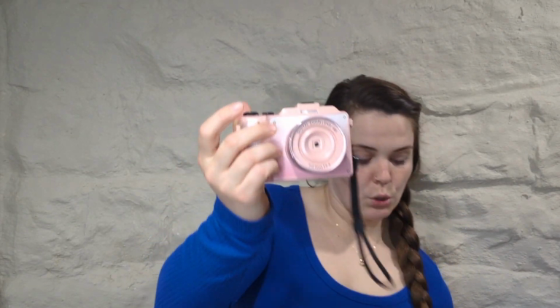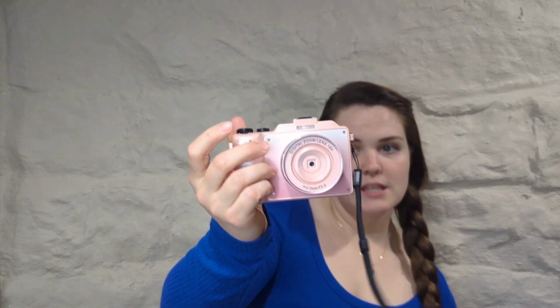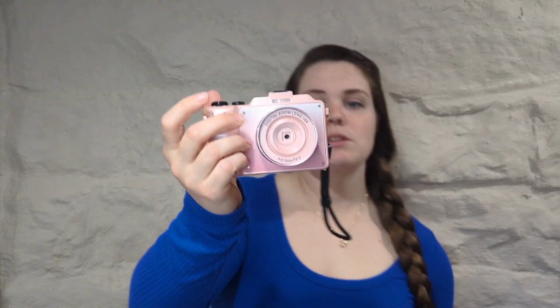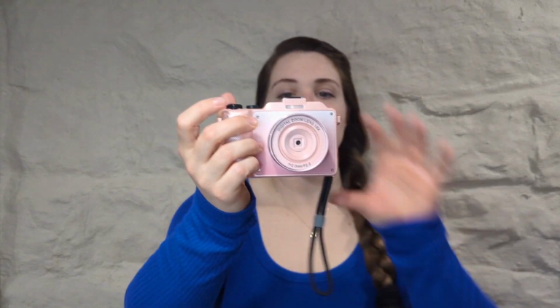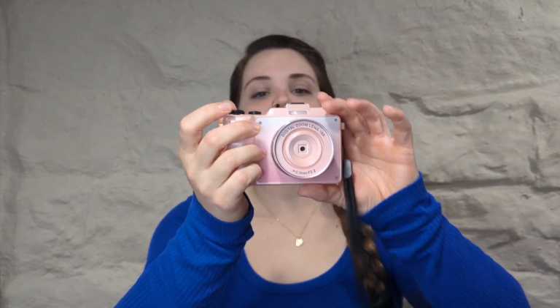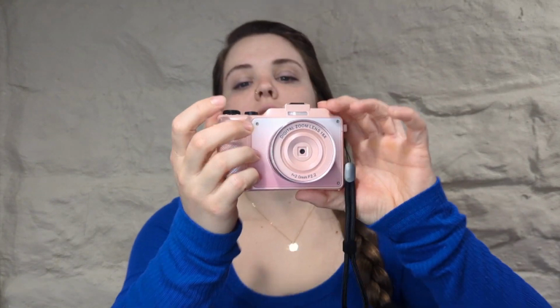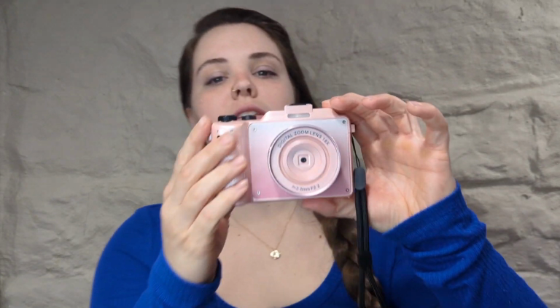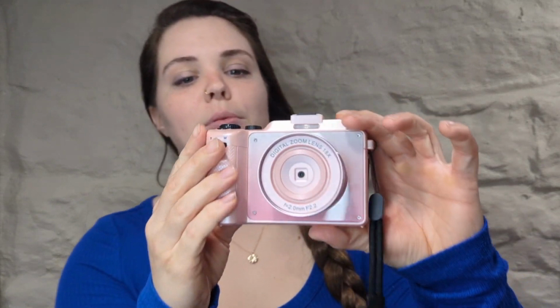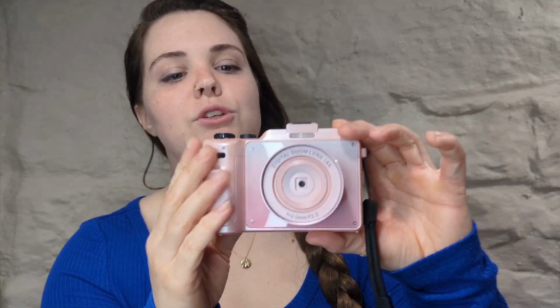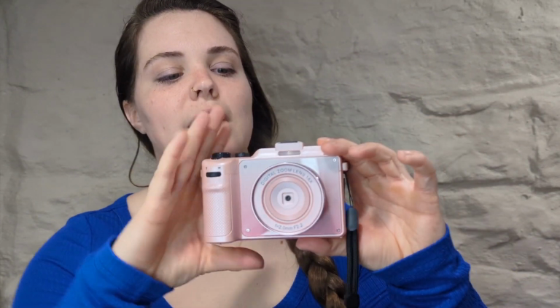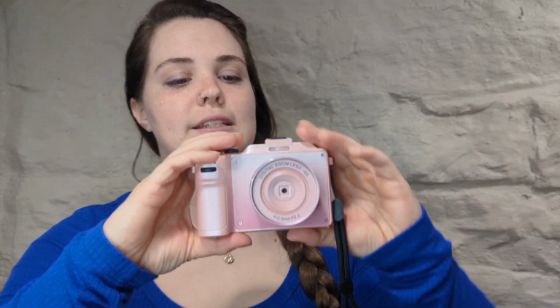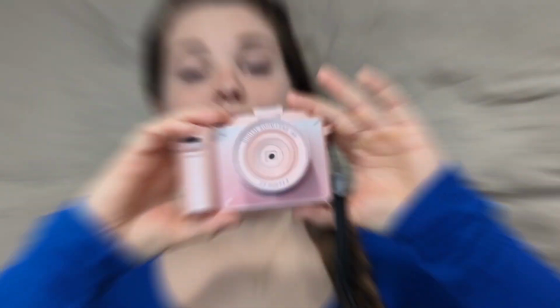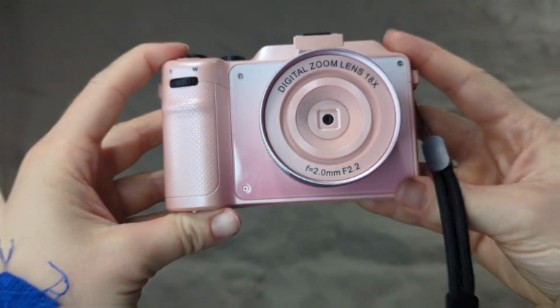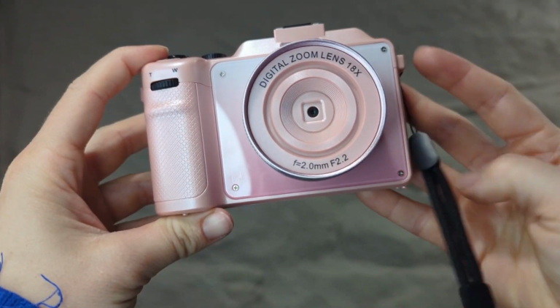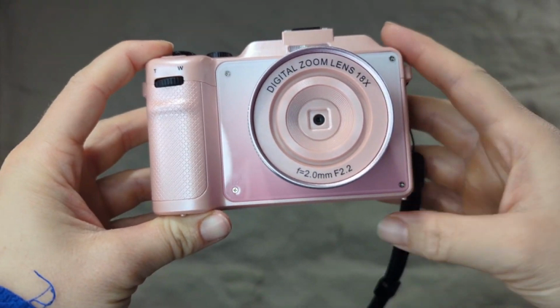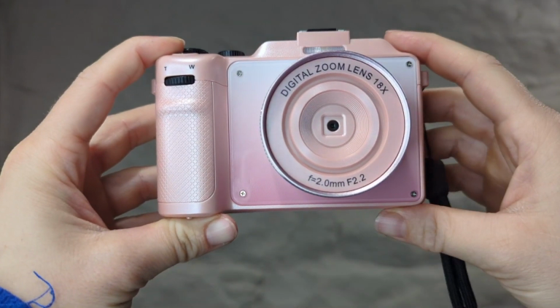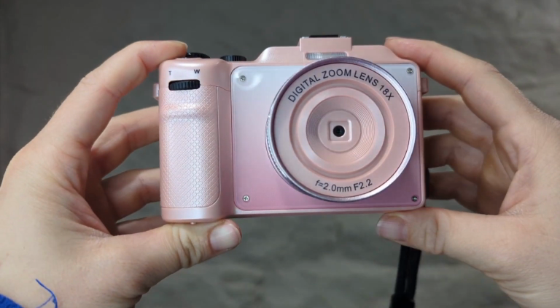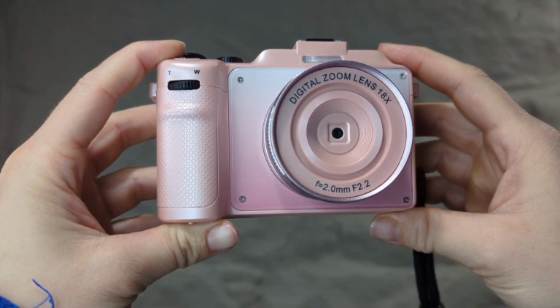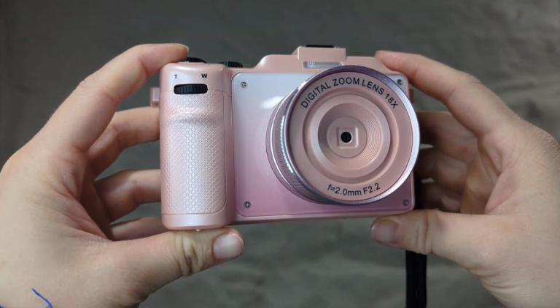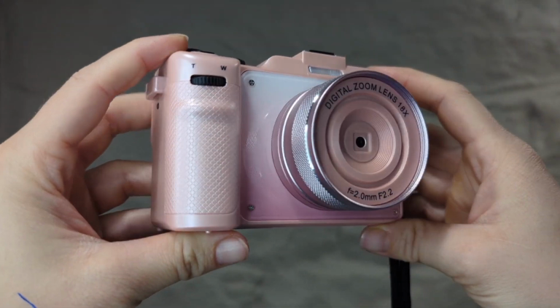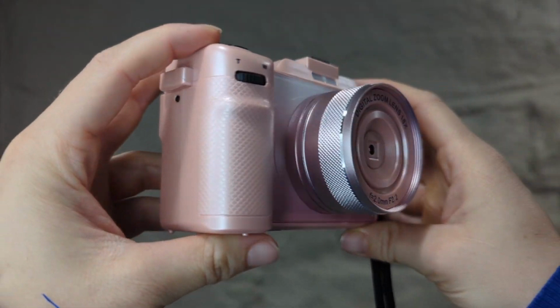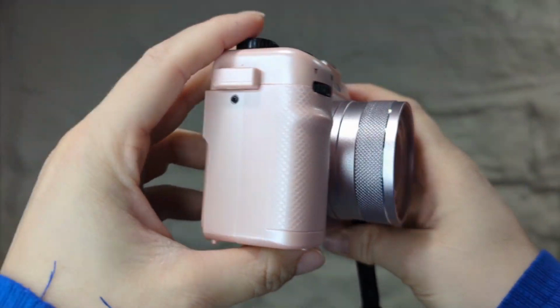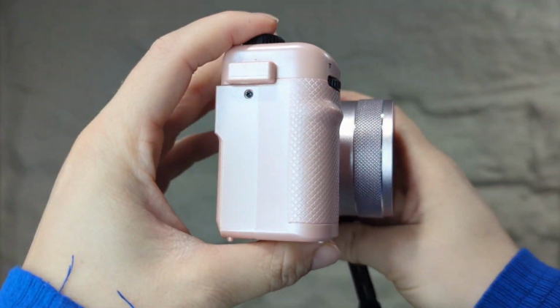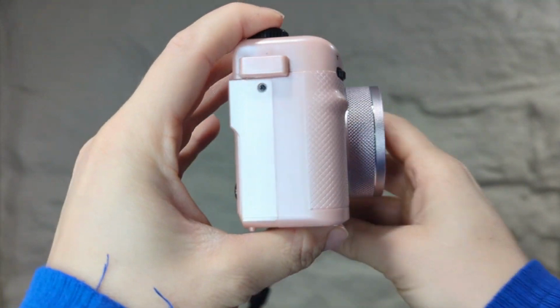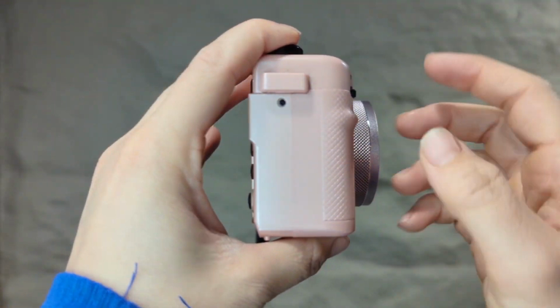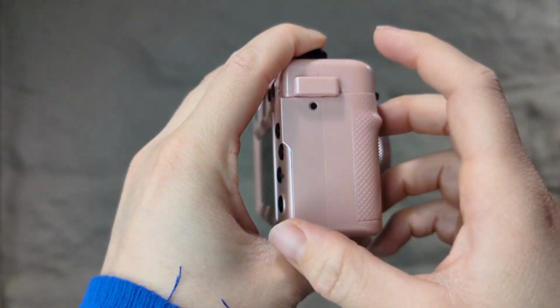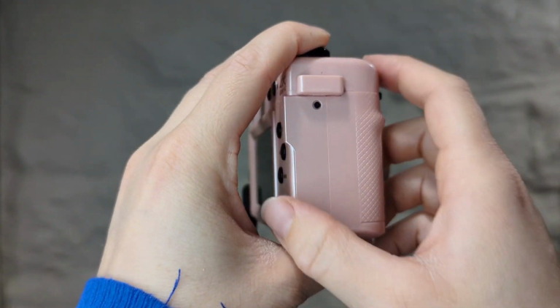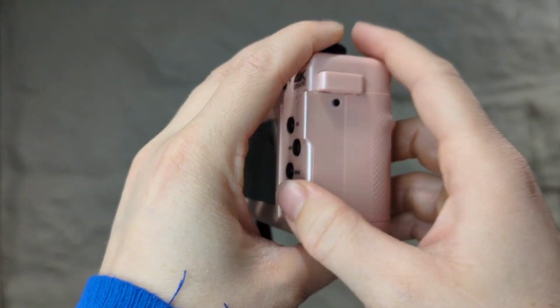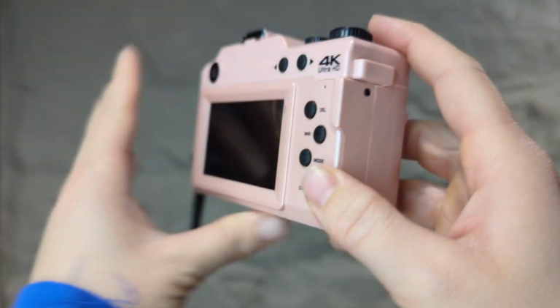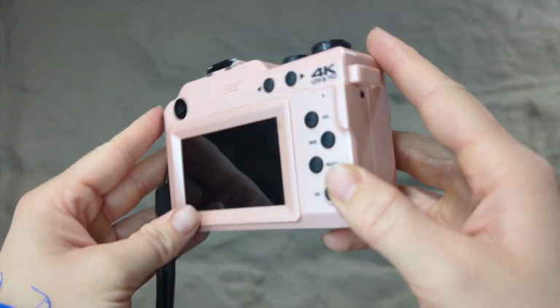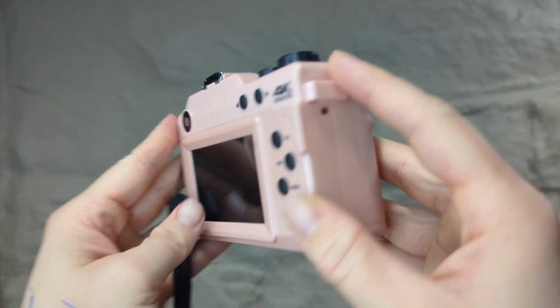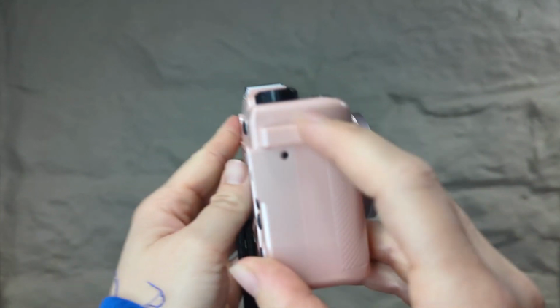So this is what the actual camera looks like up close so you can kind of see it. It also has live streaming and webcam capabilities, as well as continuous shooting for photography.